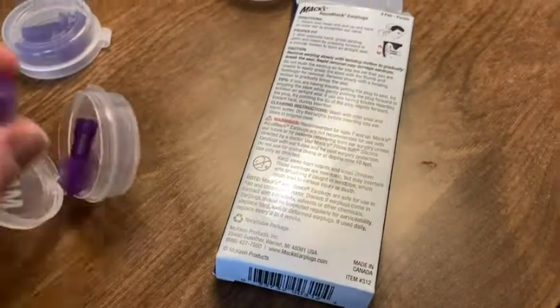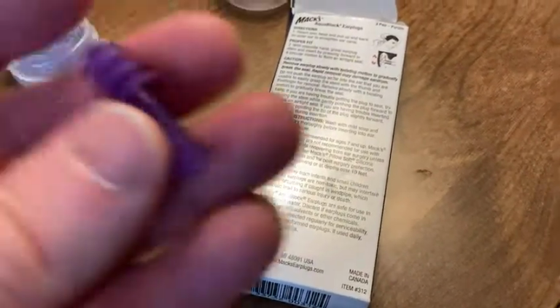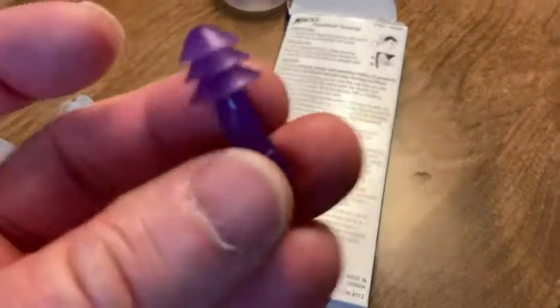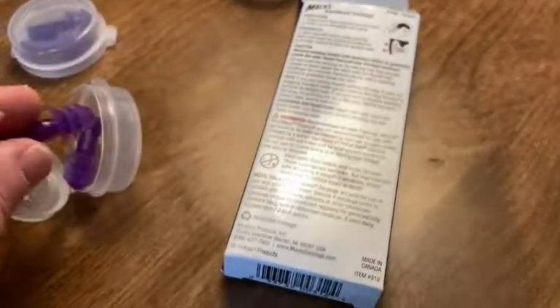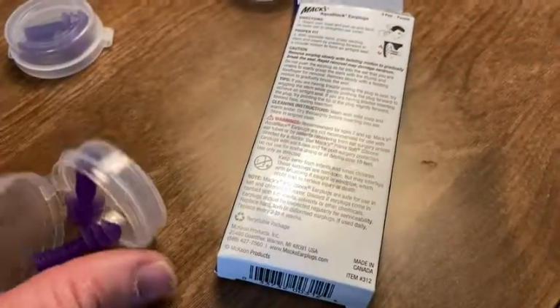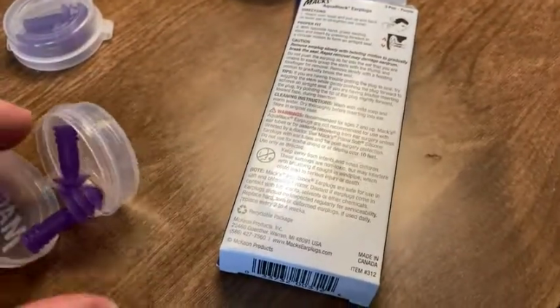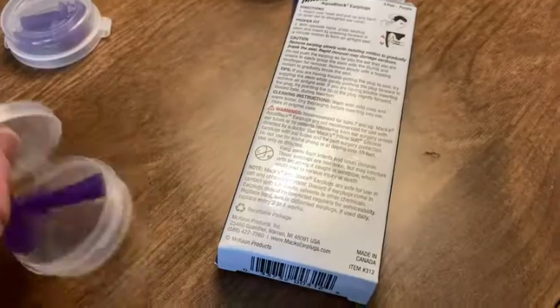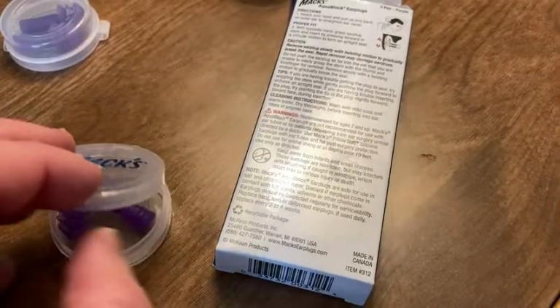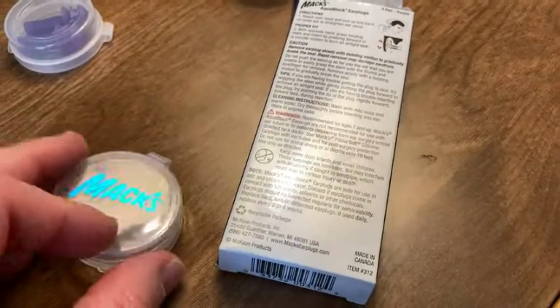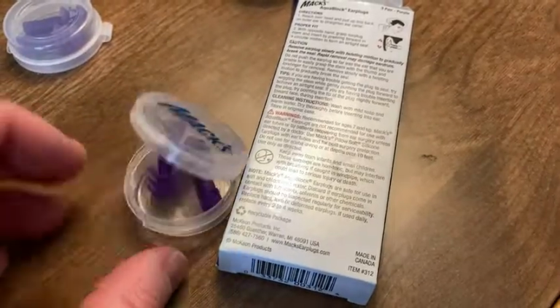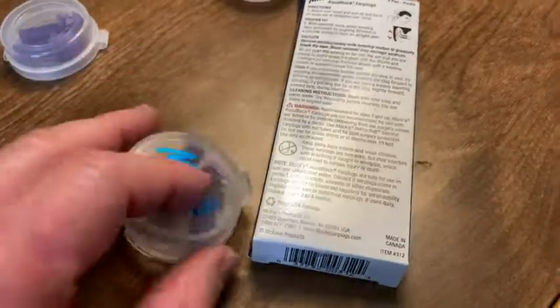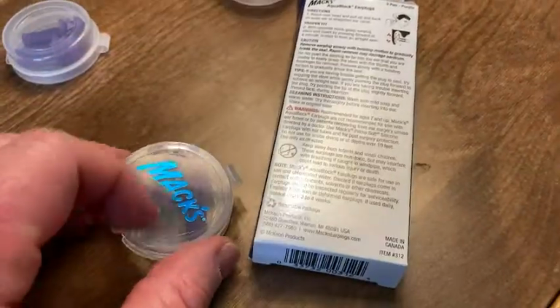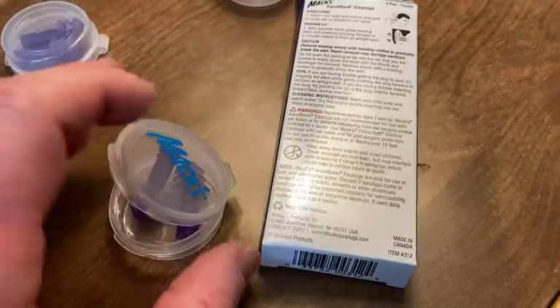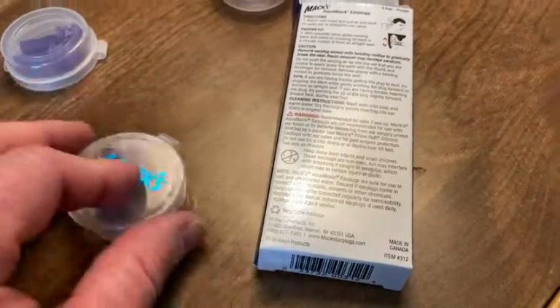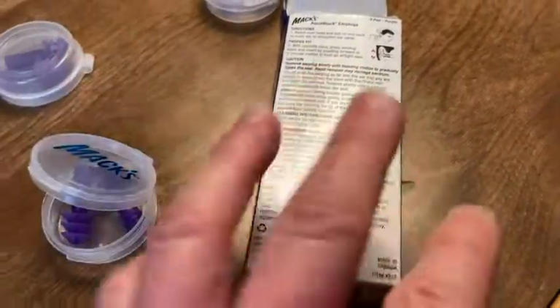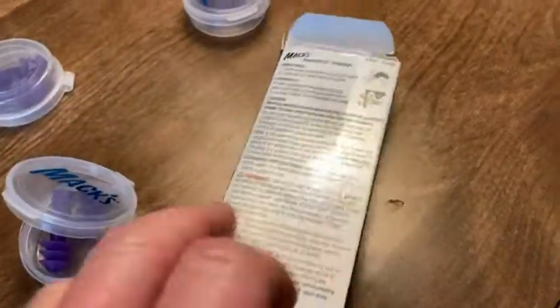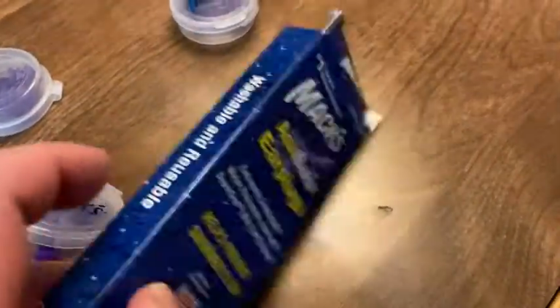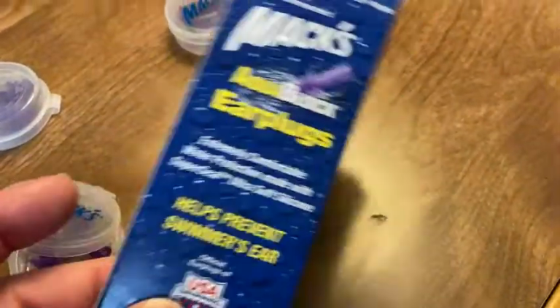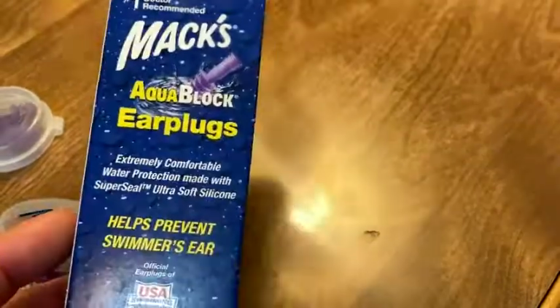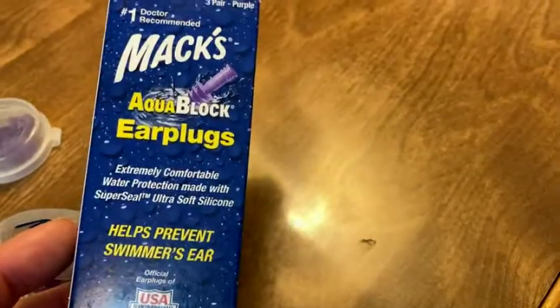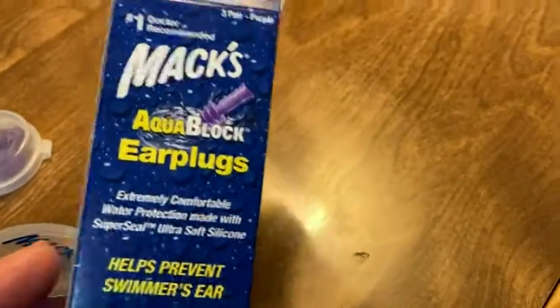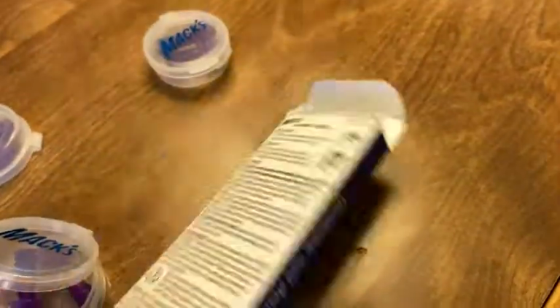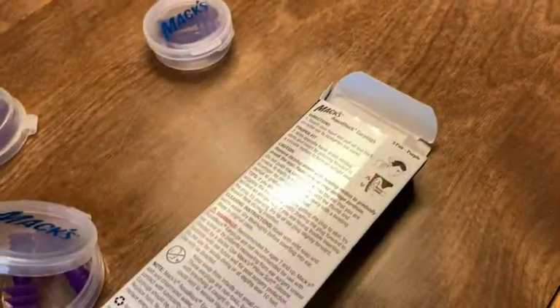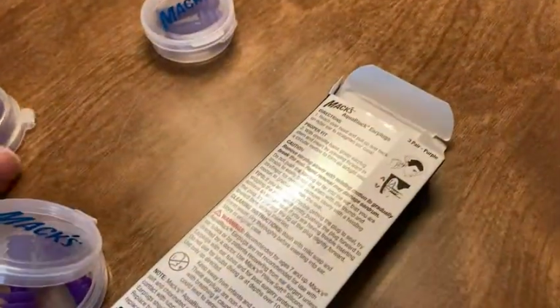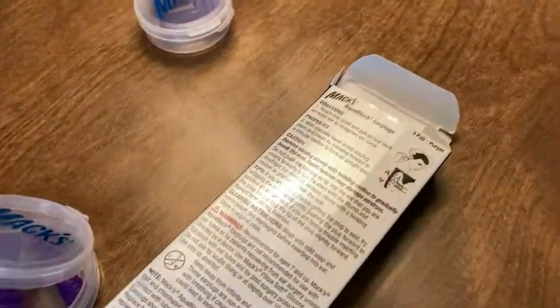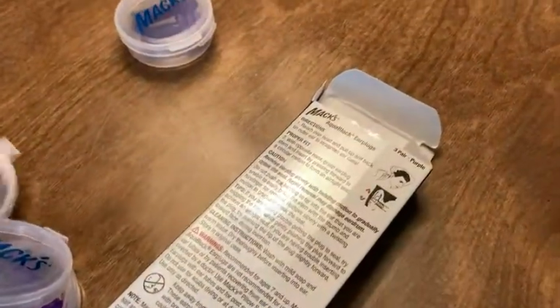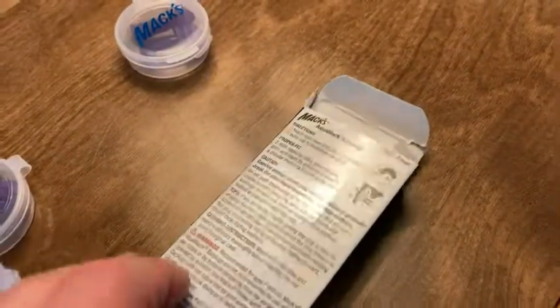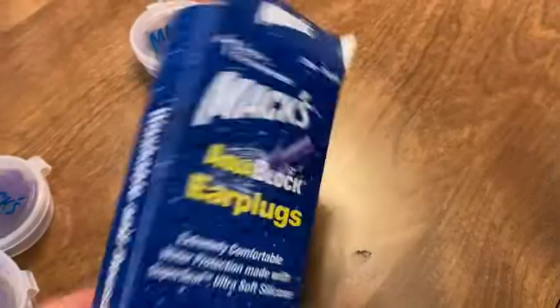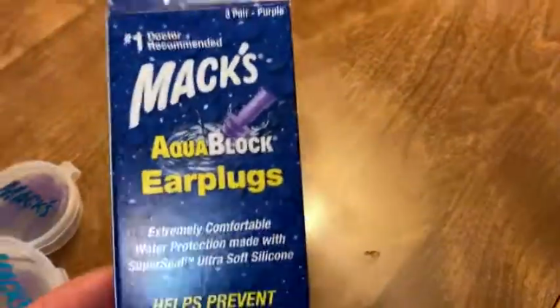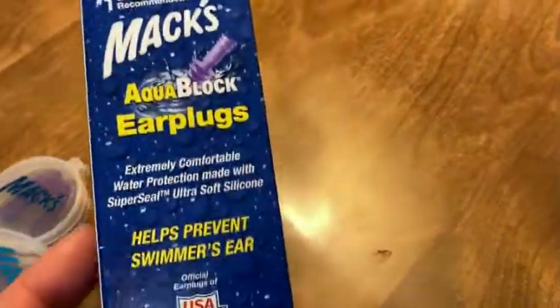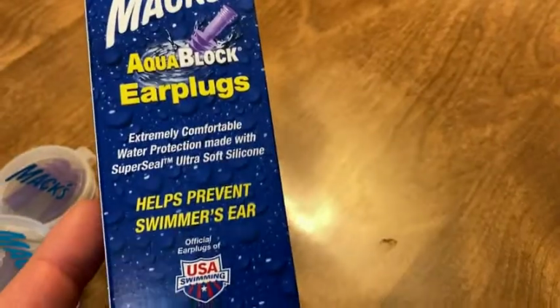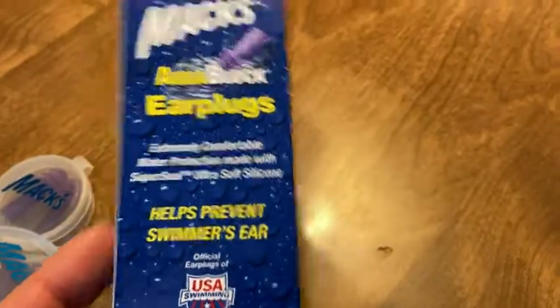These are pretty good. They come with these little cases, which is really nice, so they're reusable — that's what I like about them and they seem to work pretty well. These are Max and you get three in this box. I'm not sure if there are different sizes.